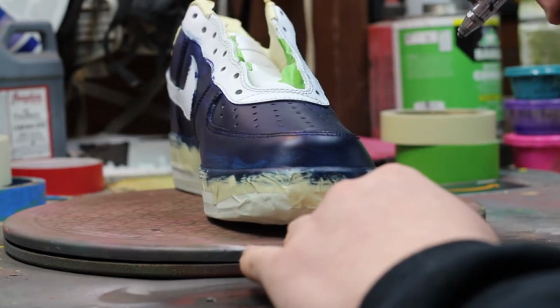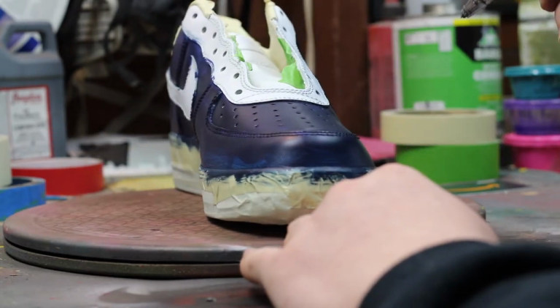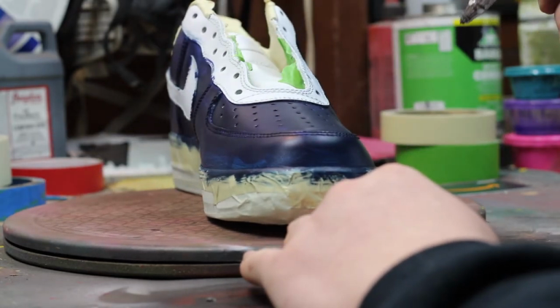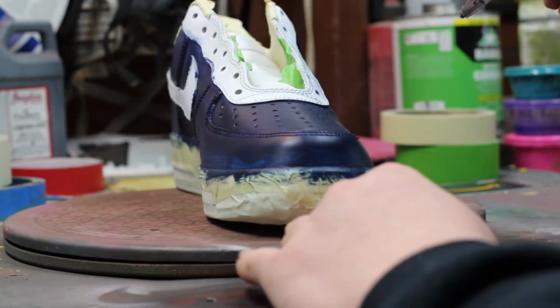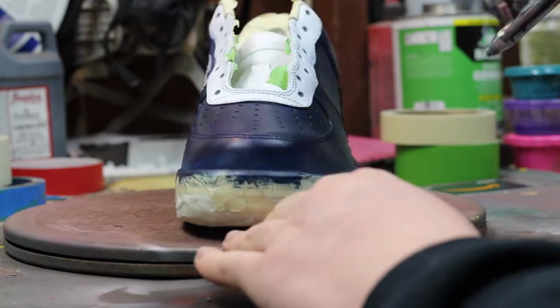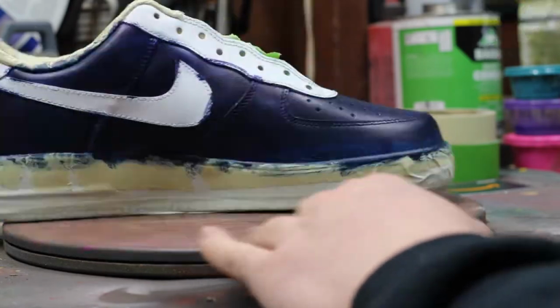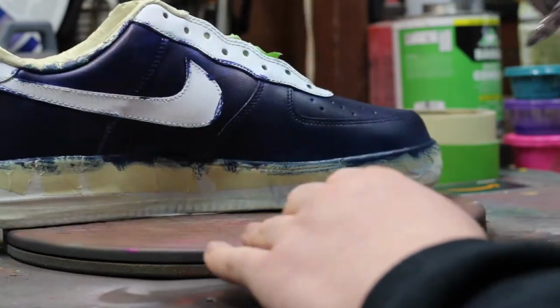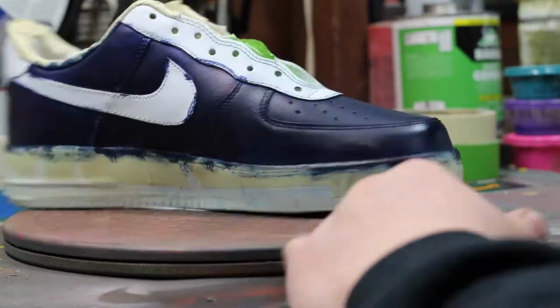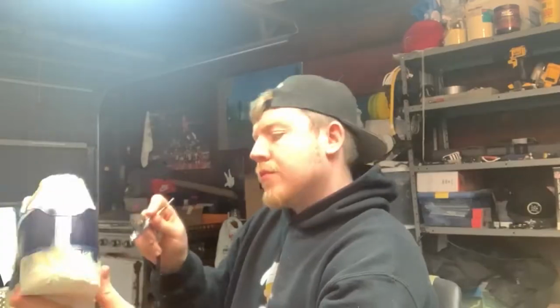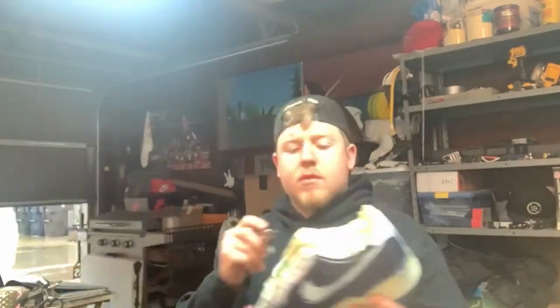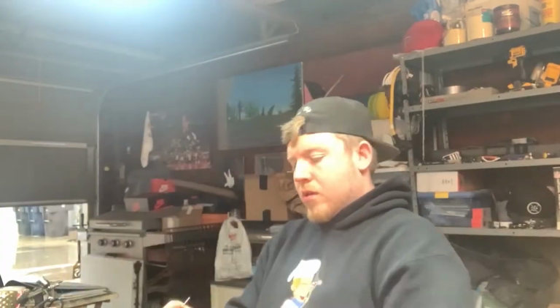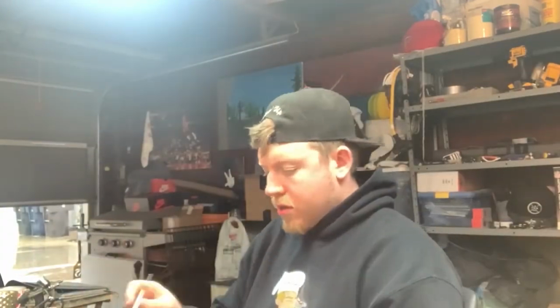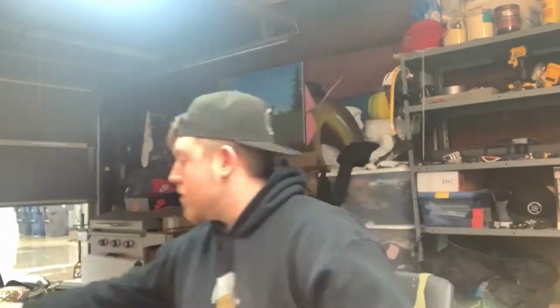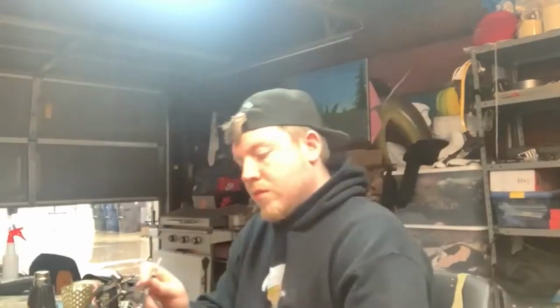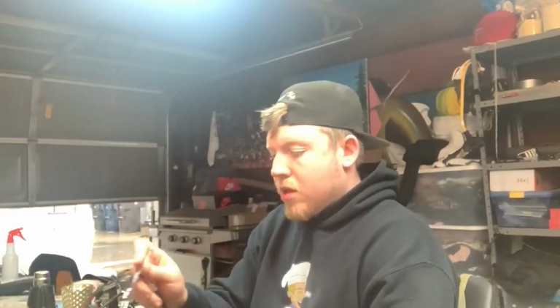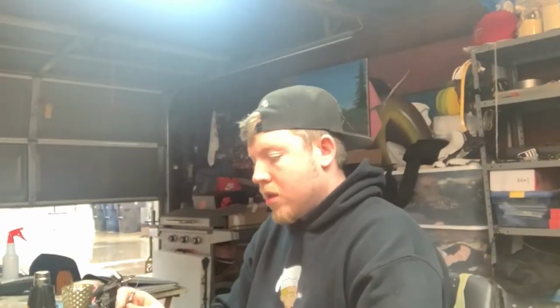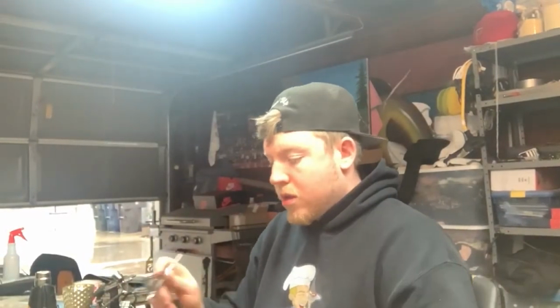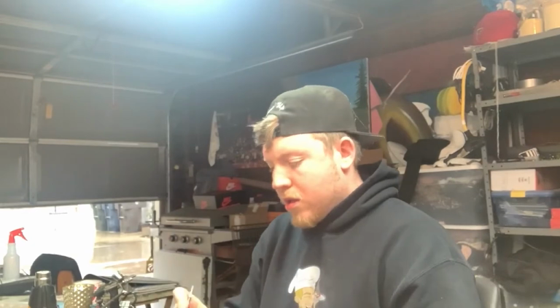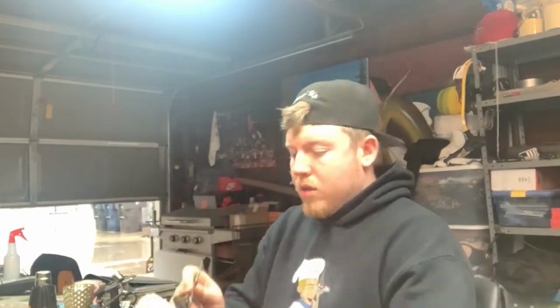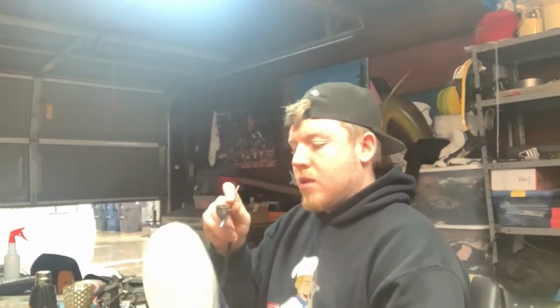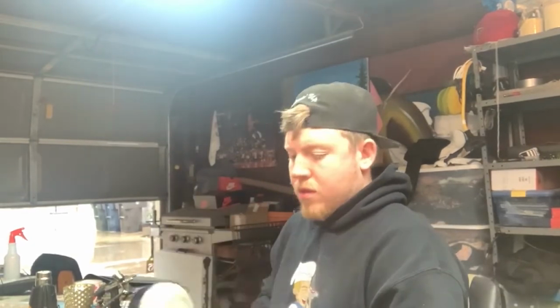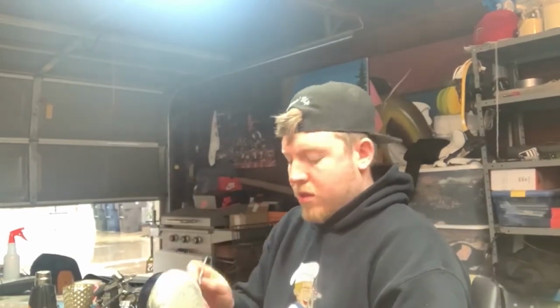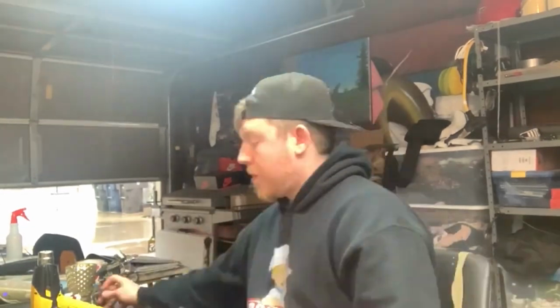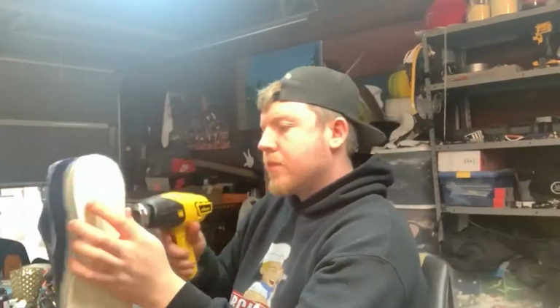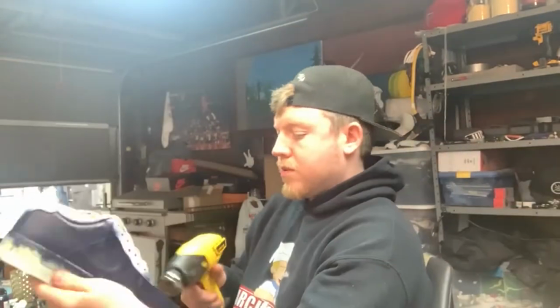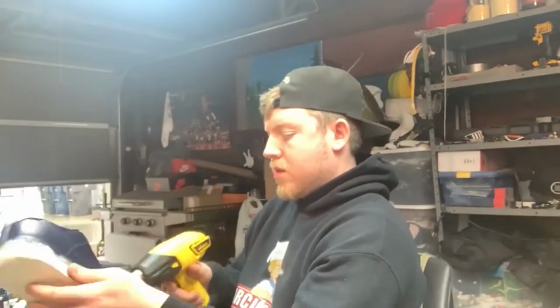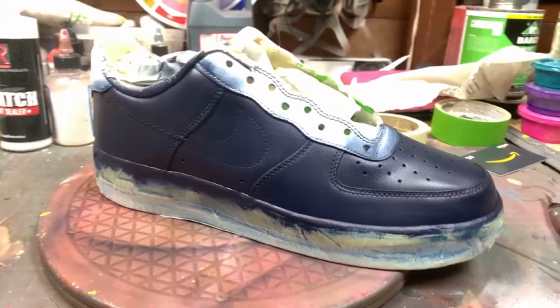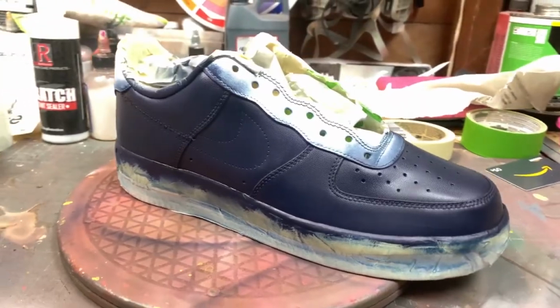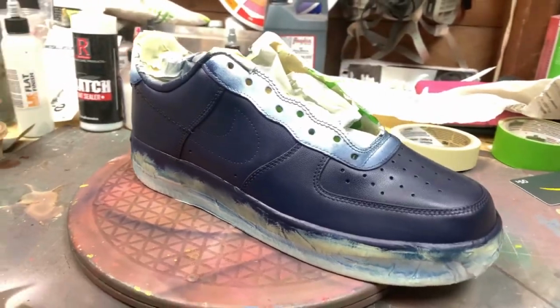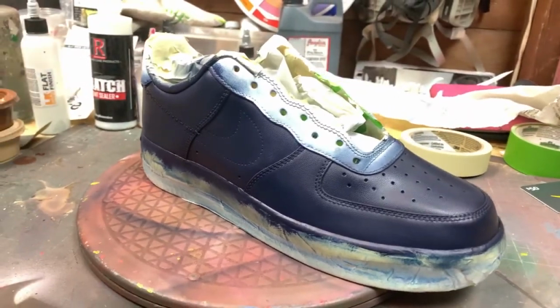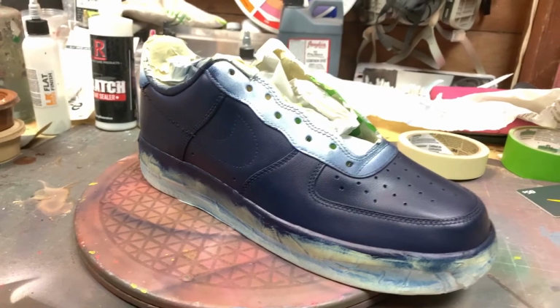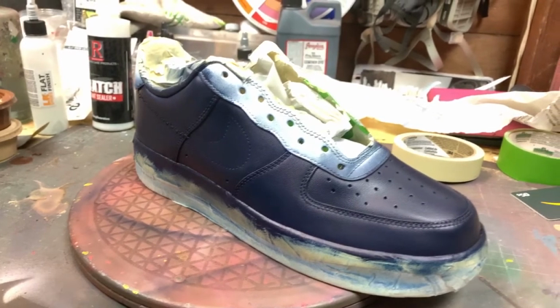Now when we start painting, we're going to do even light coats. You want to do it all the way around the shoes, and you want to make sure that you are doing as much coverage as possible.